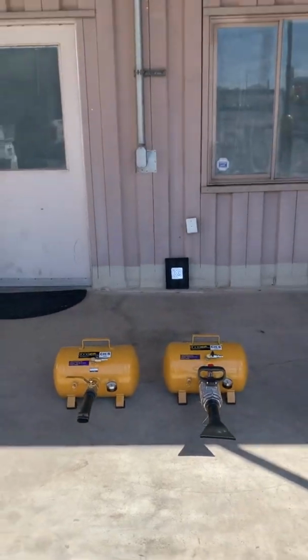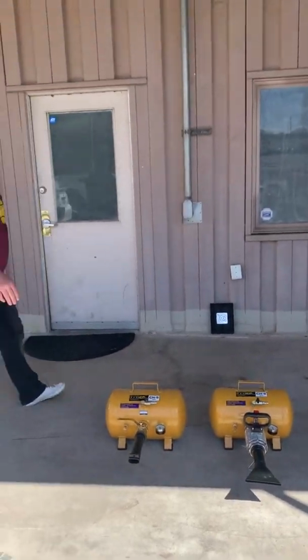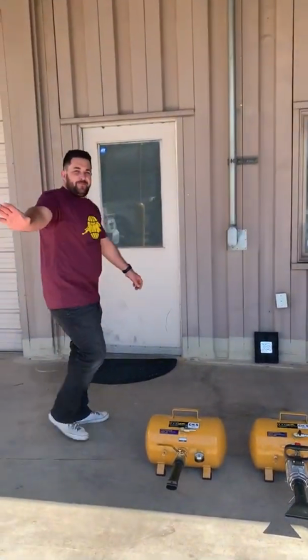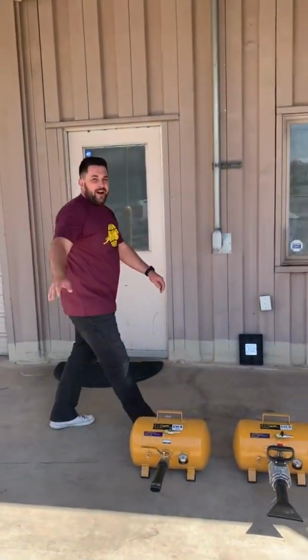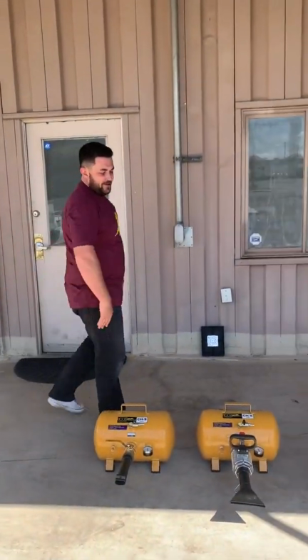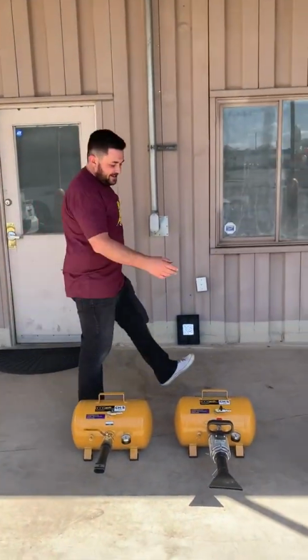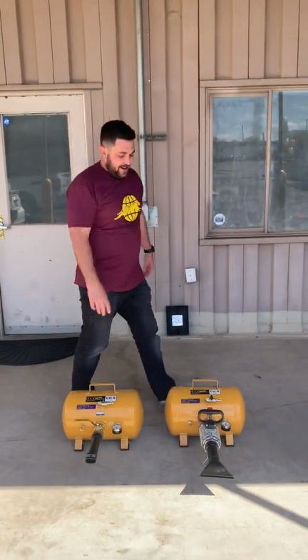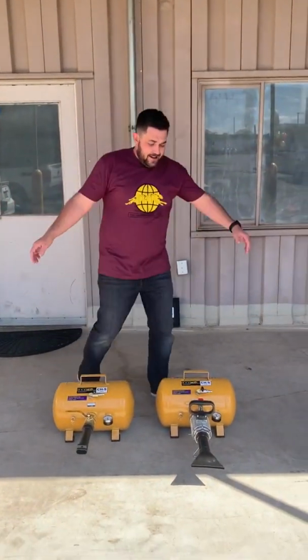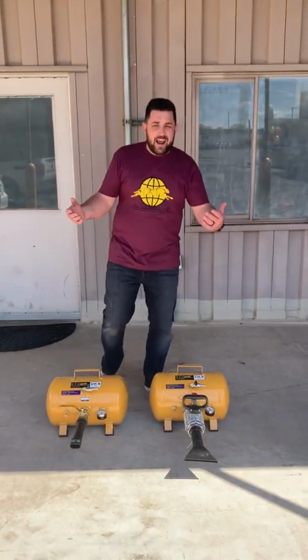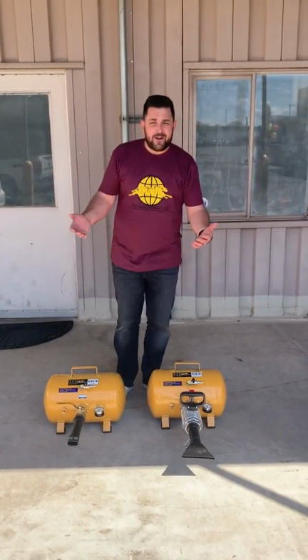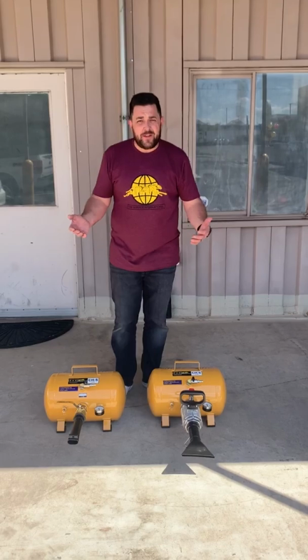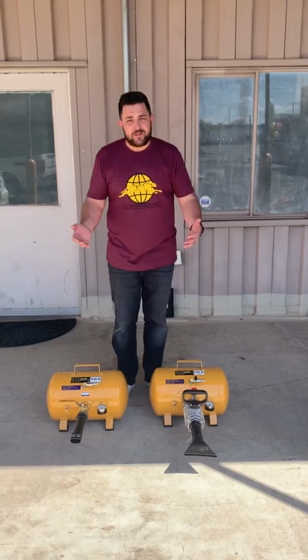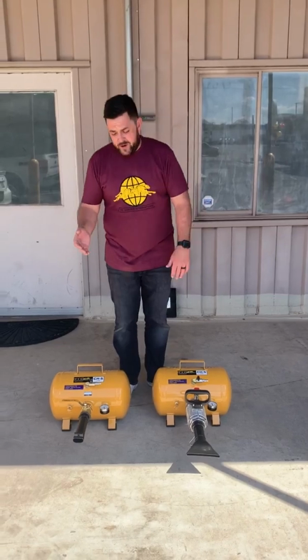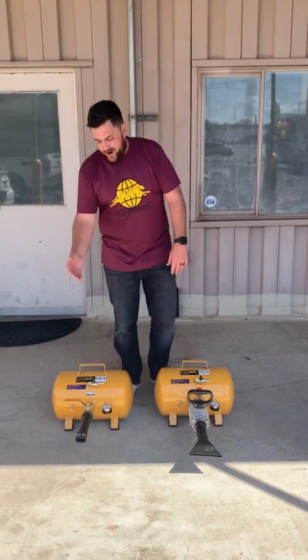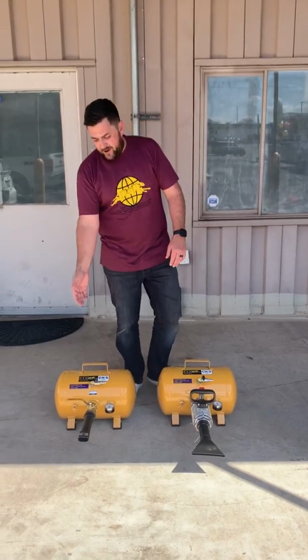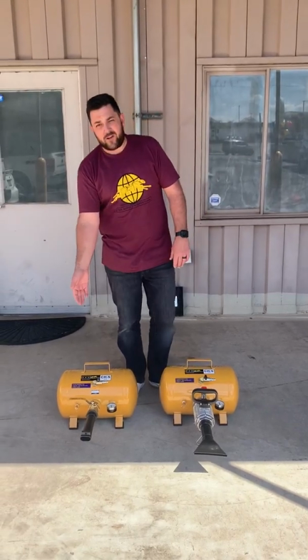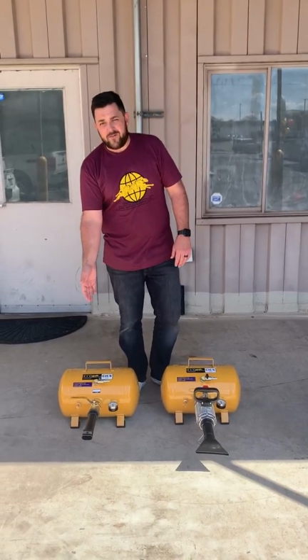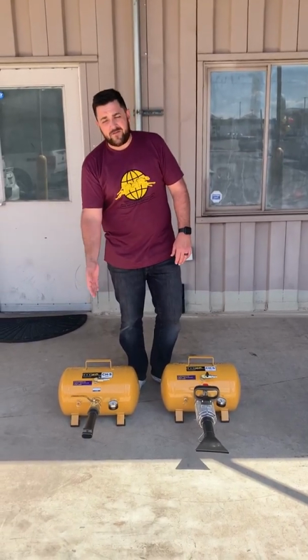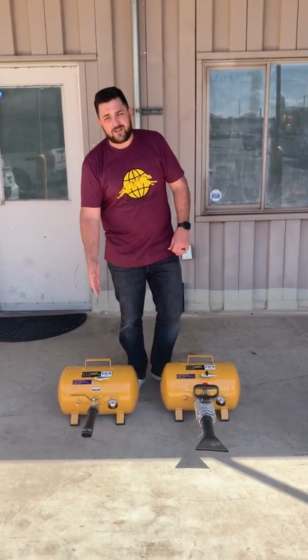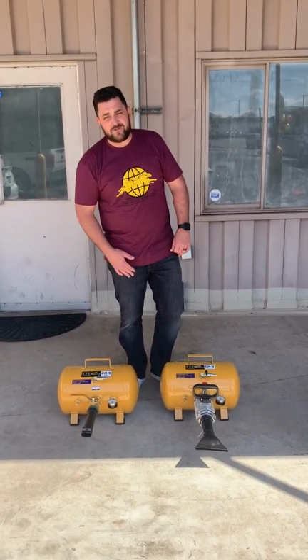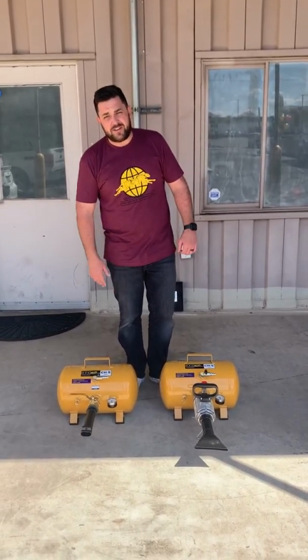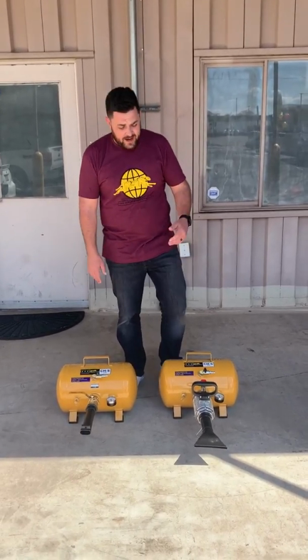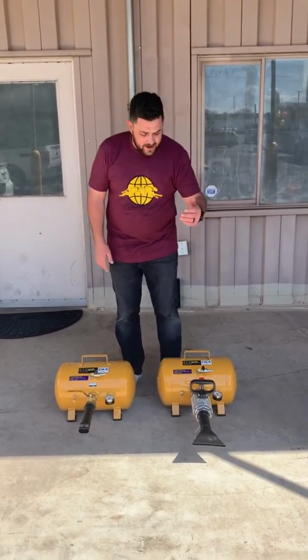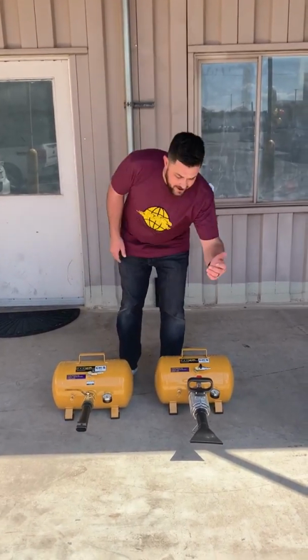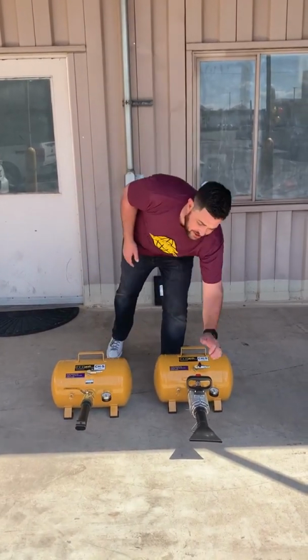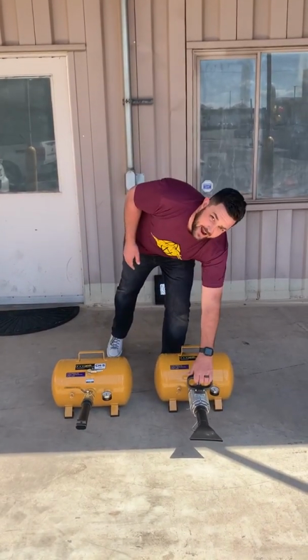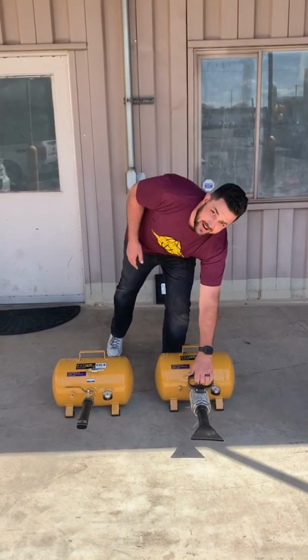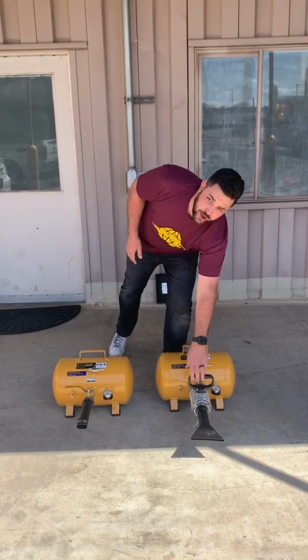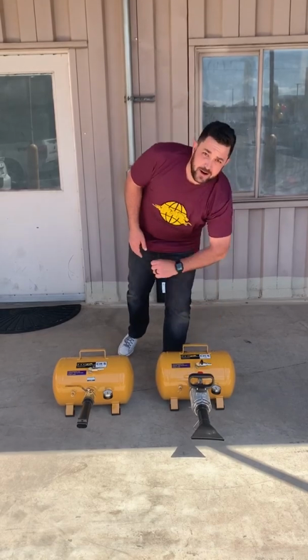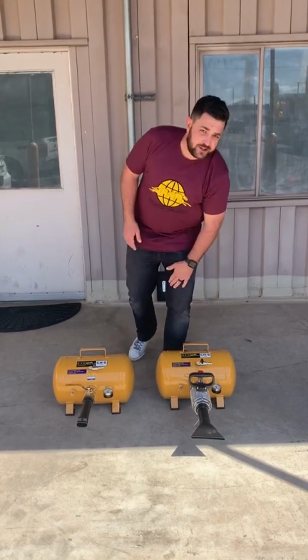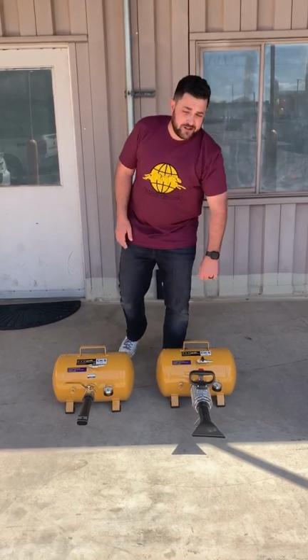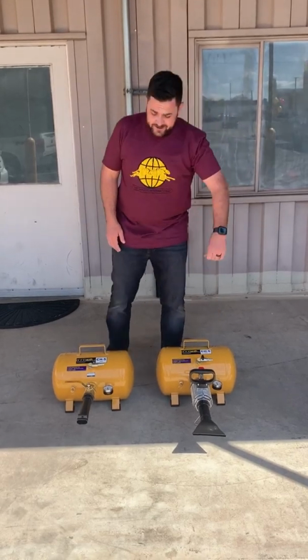Hey guys, Brian here with TSI. Today I'm going to show you the difference between our regular butterfly valve on our CH5 steel tank and our Jetpack push-button discharge system.